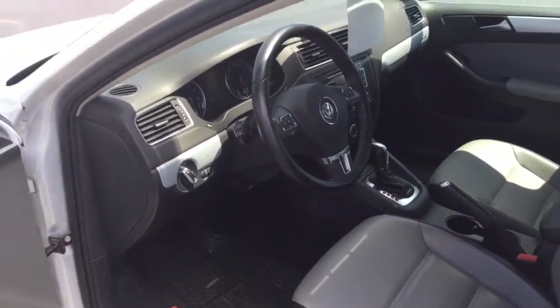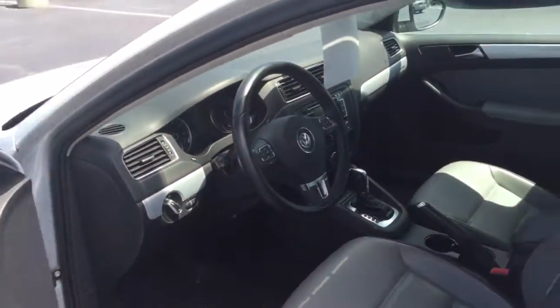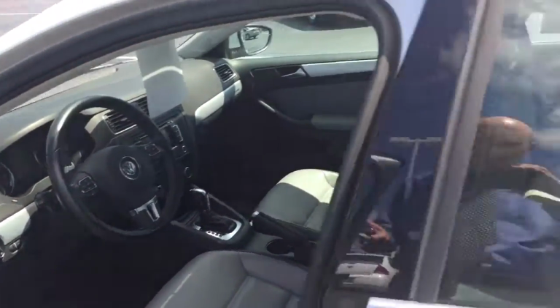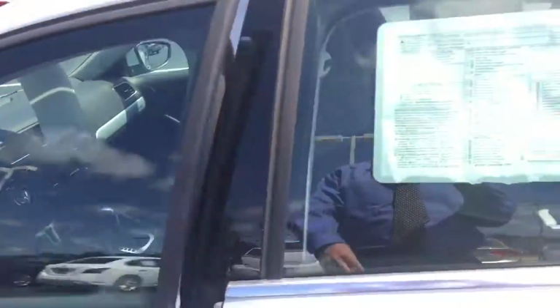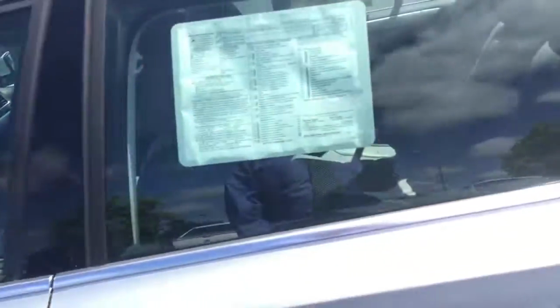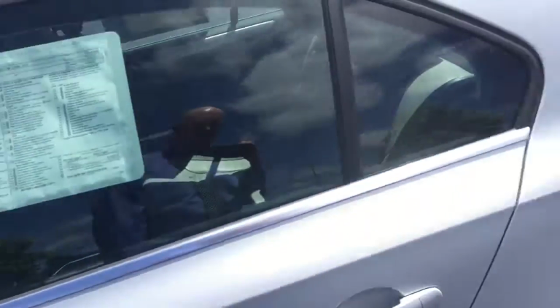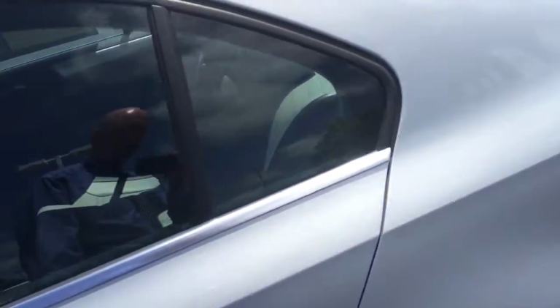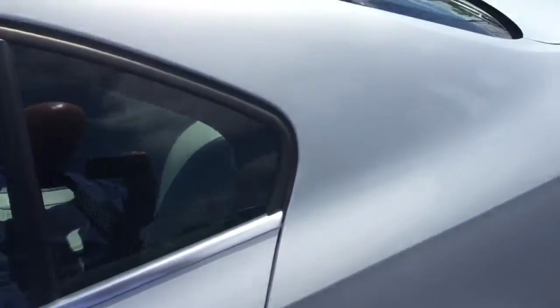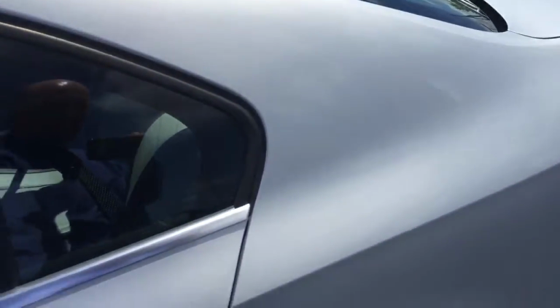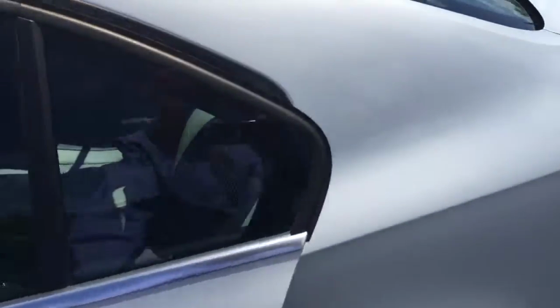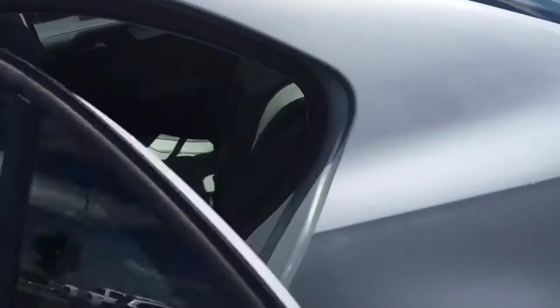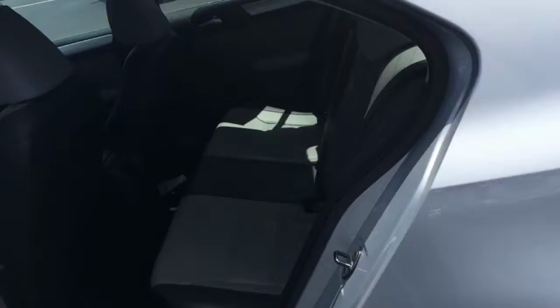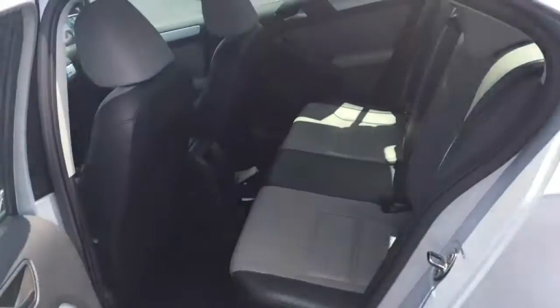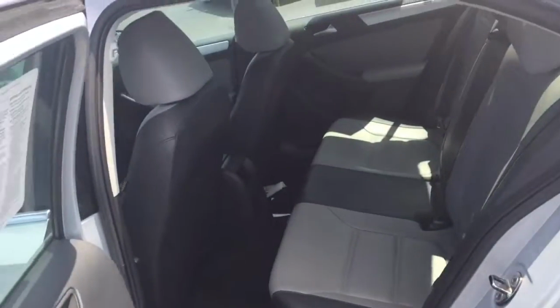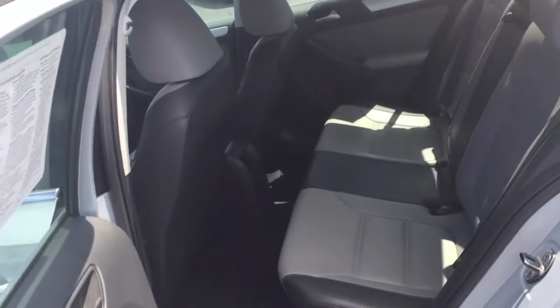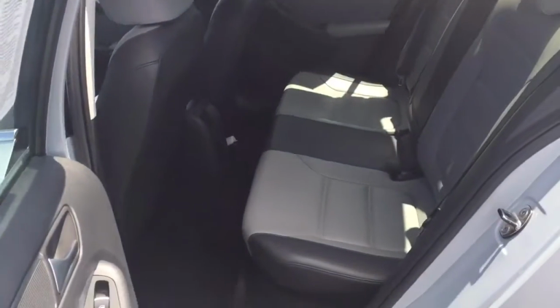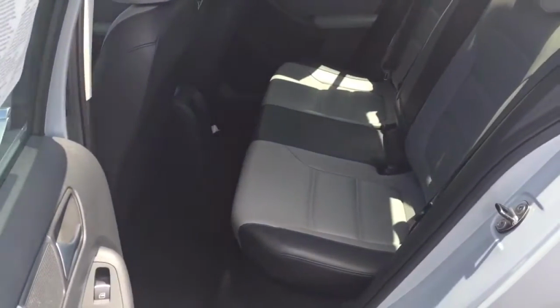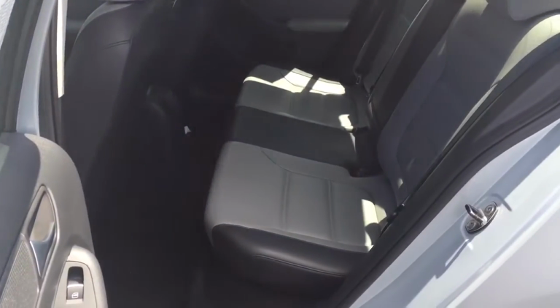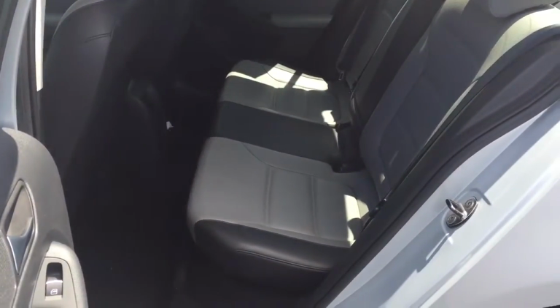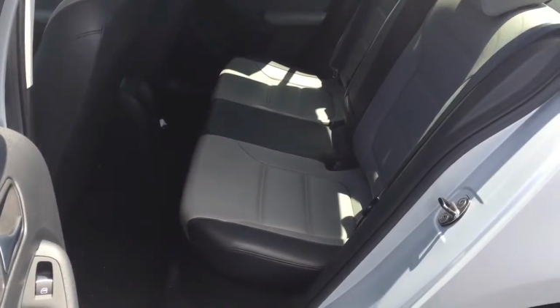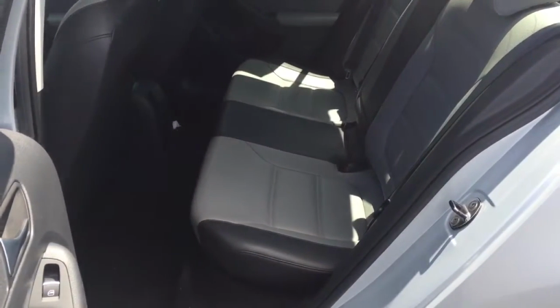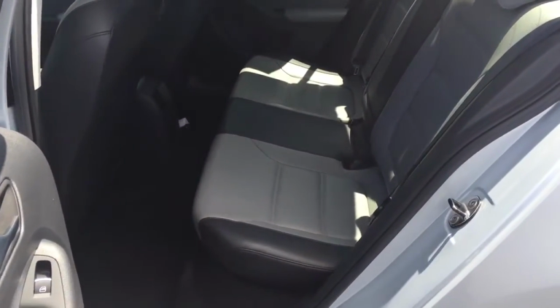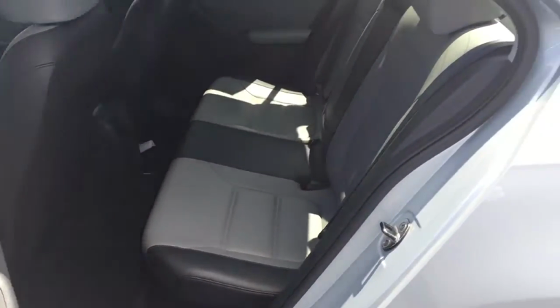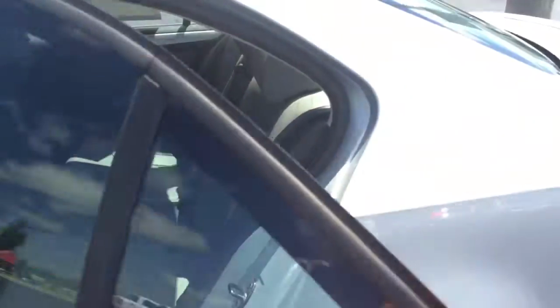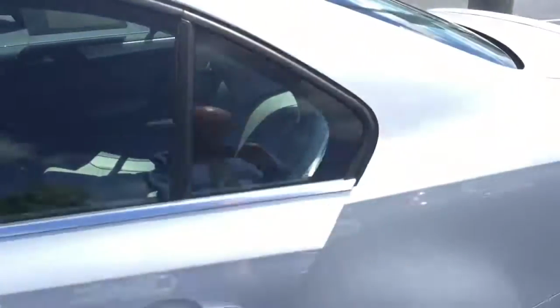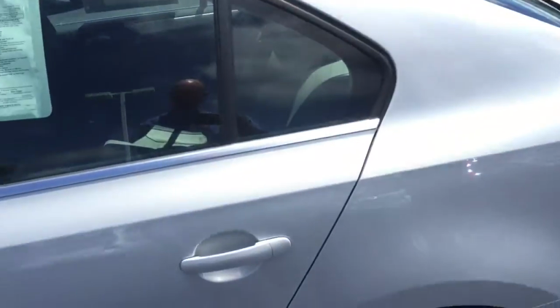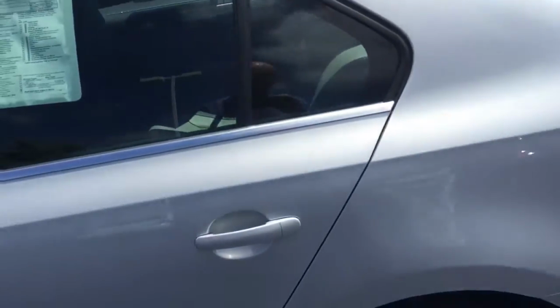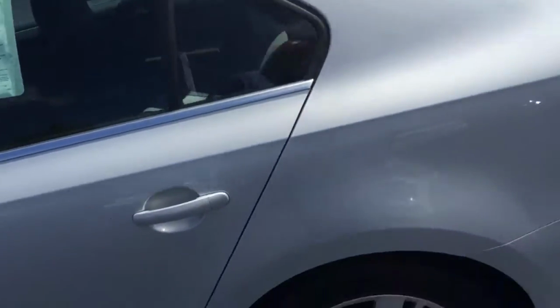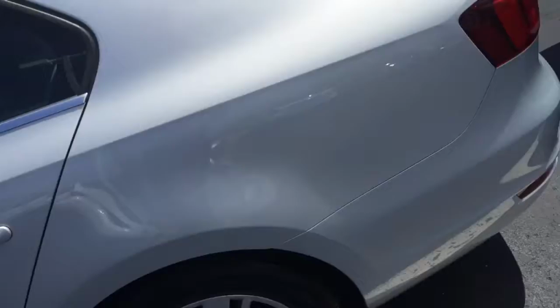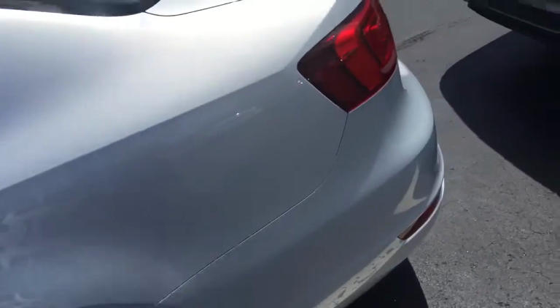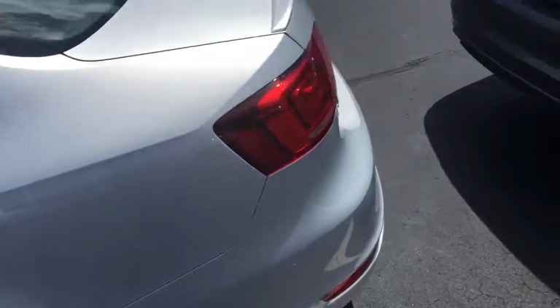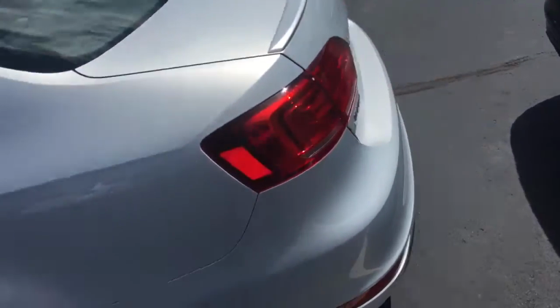This car was over $32,000 brand new, and we have it priced to sell at $17,000 — and that includes that two-year warranty extension.